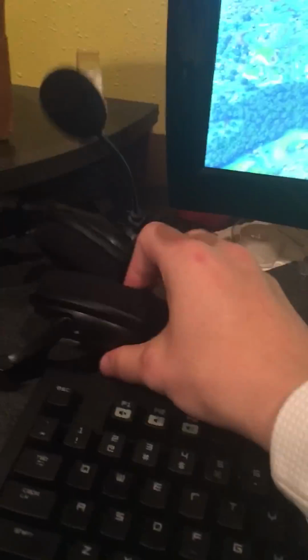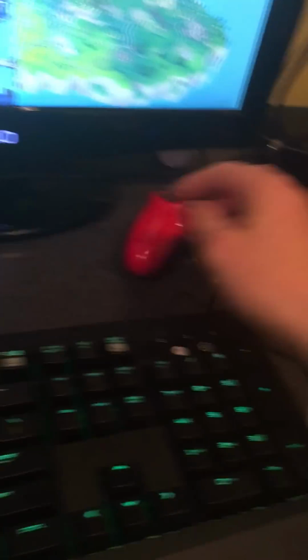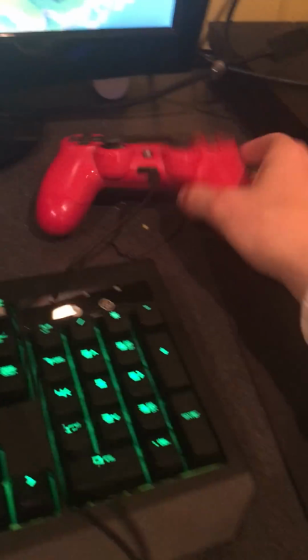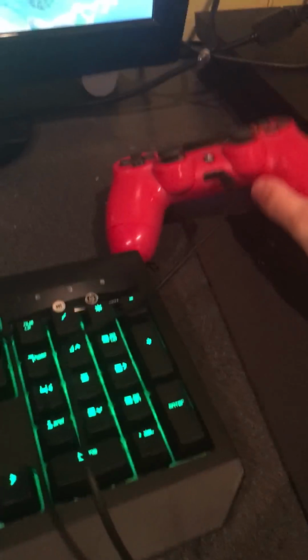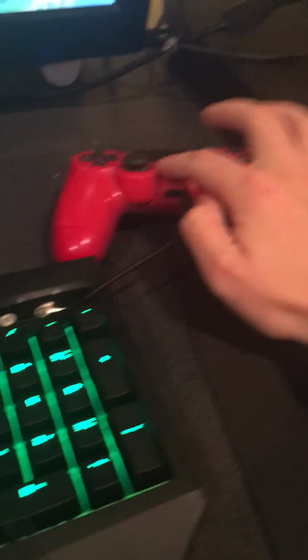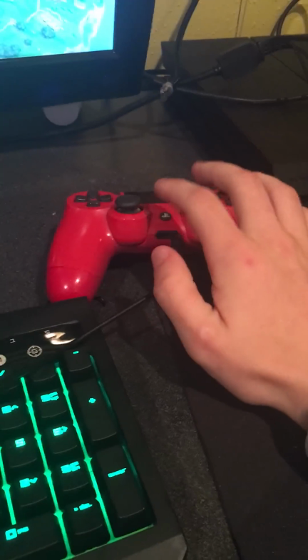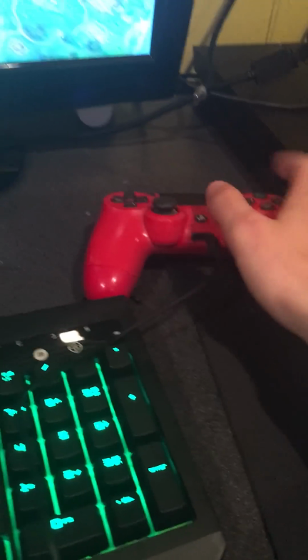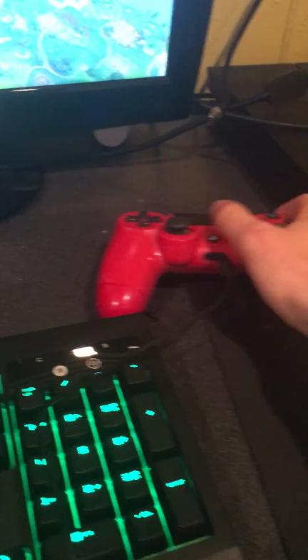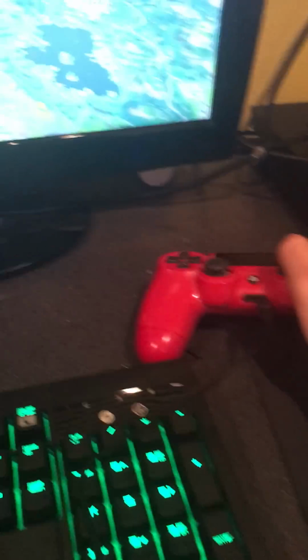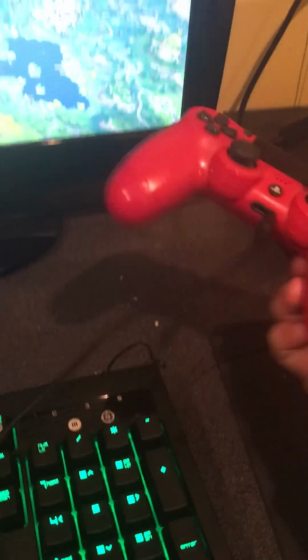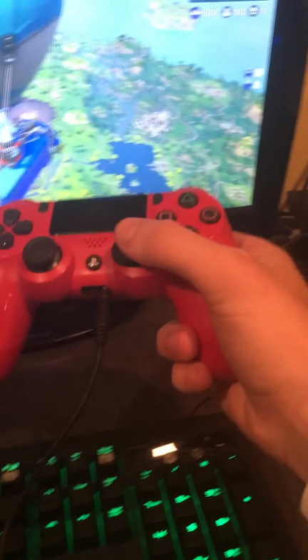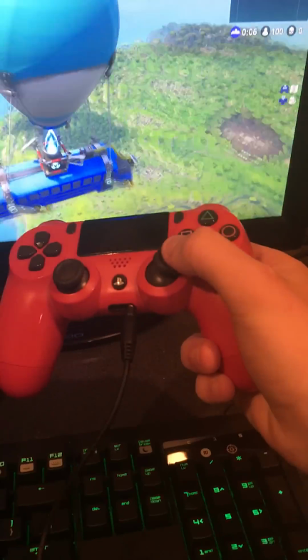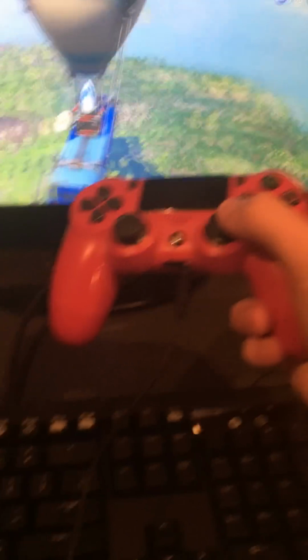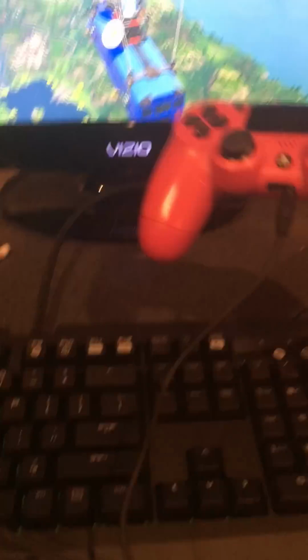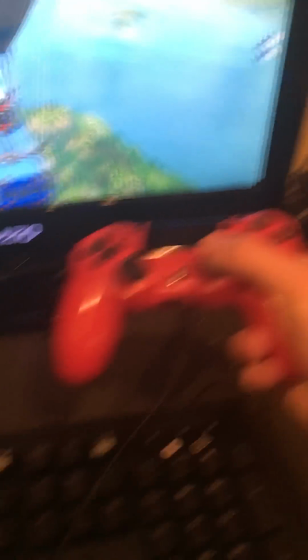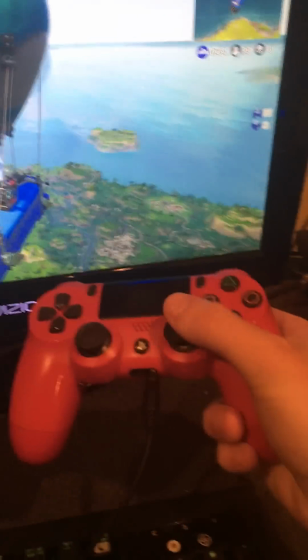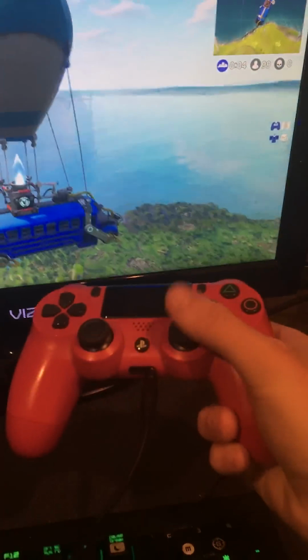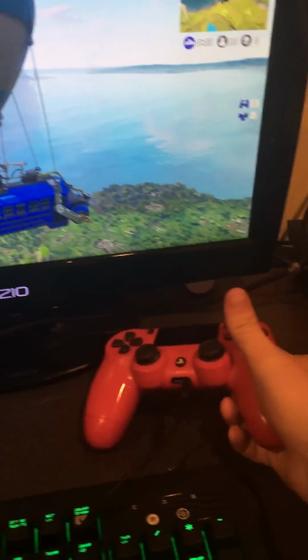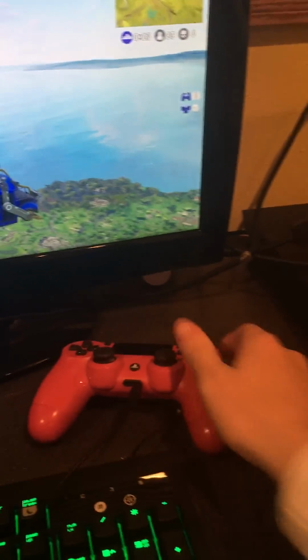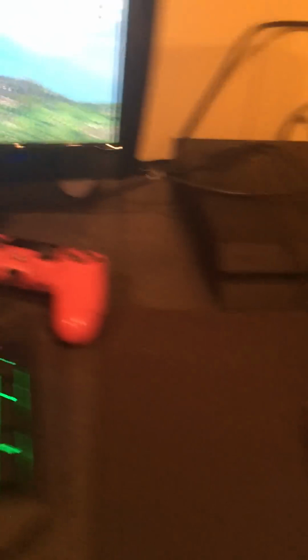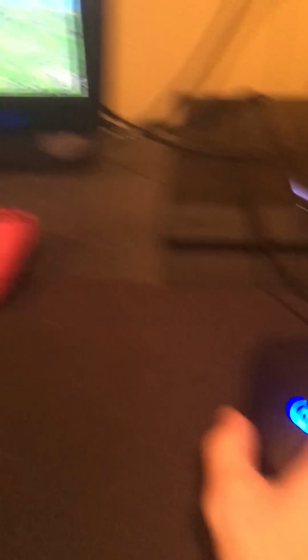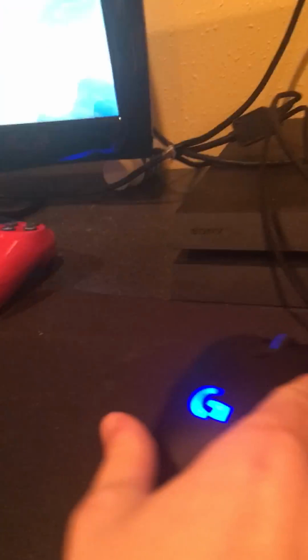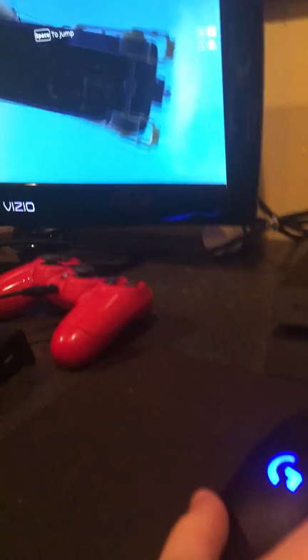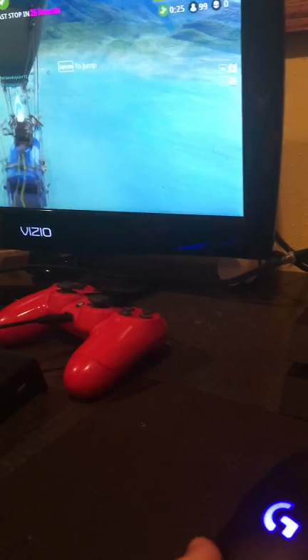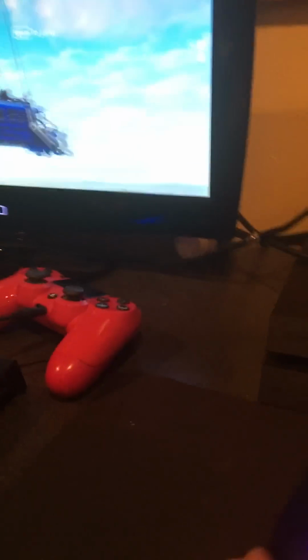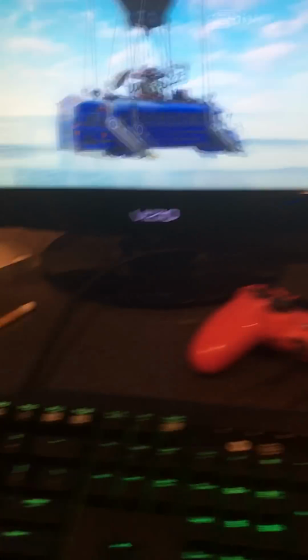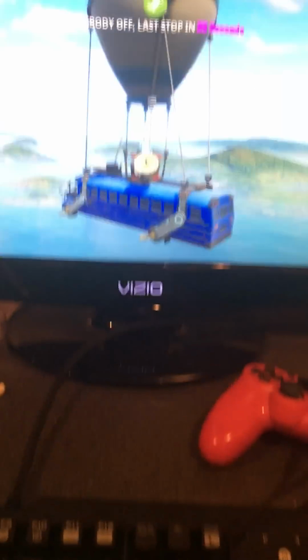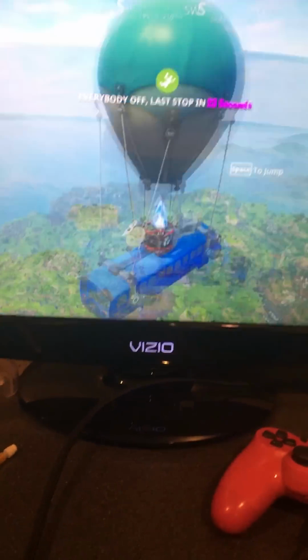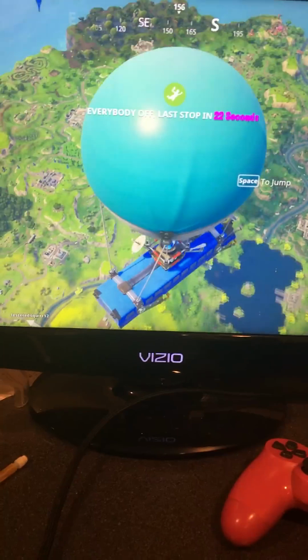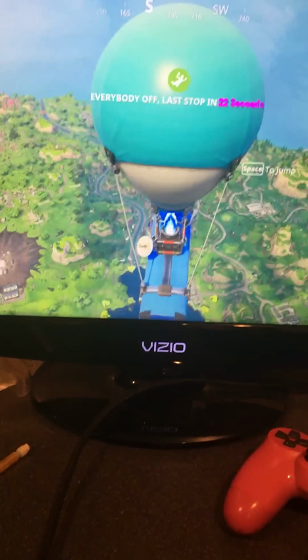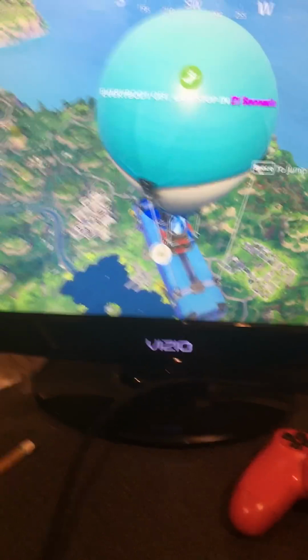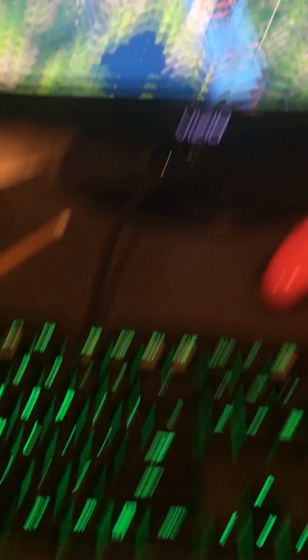Even when the keyboard and mouse are plugged in, I still have my controller on deck because my controller feeds through to the microphone. And if you want to quickly jump back to the controller, it automatically switches over. You can see the controller running, and we've got the mouse on deck too.